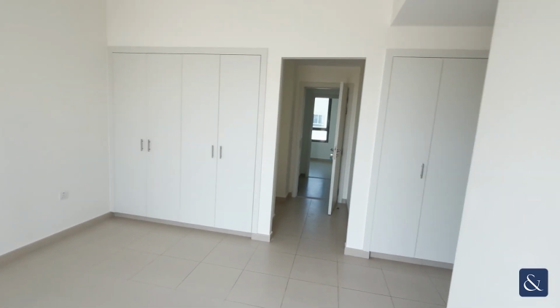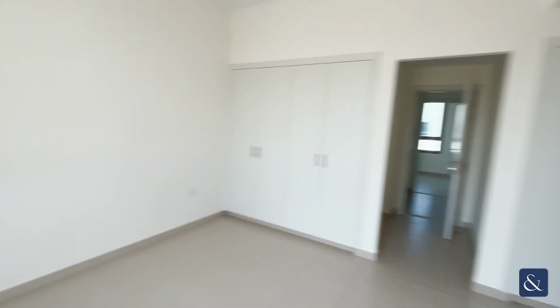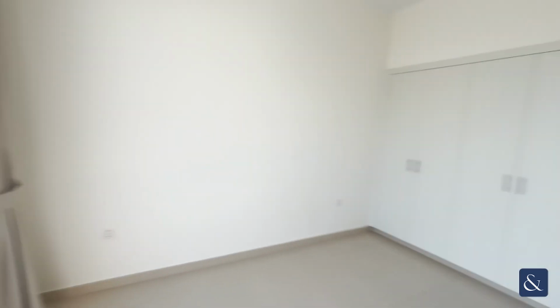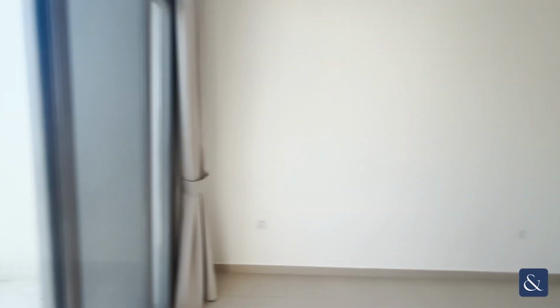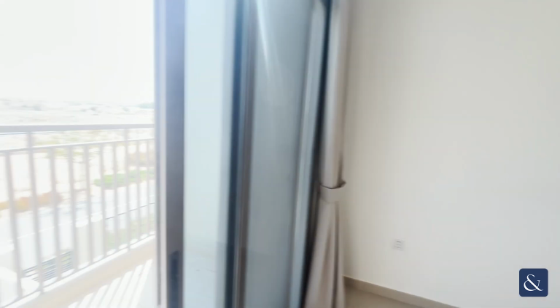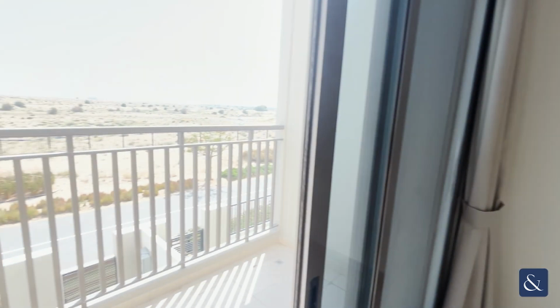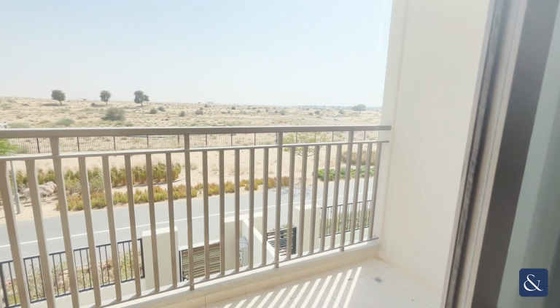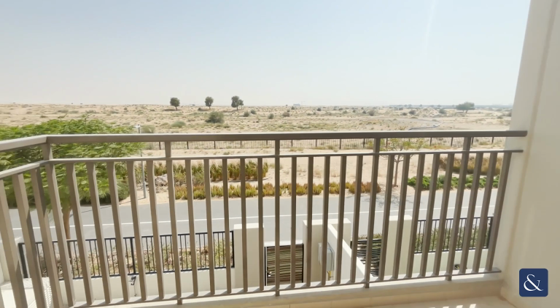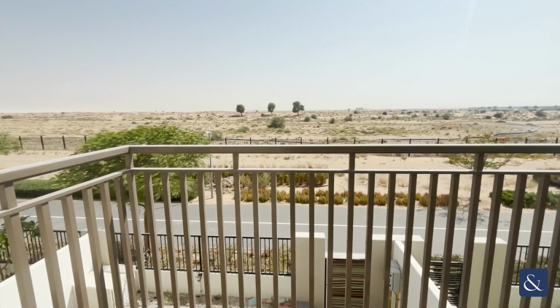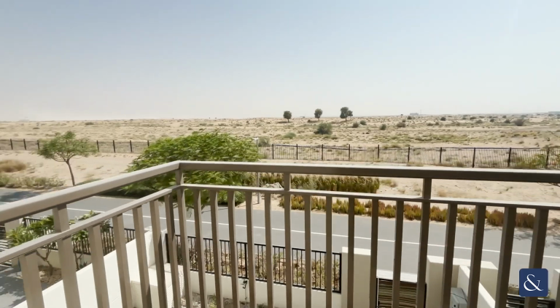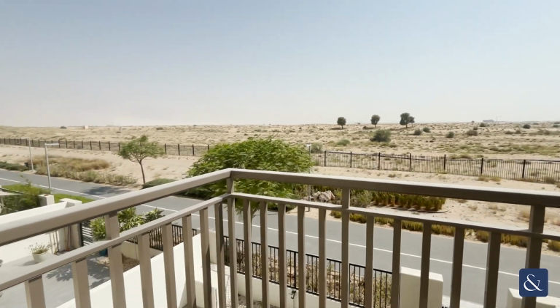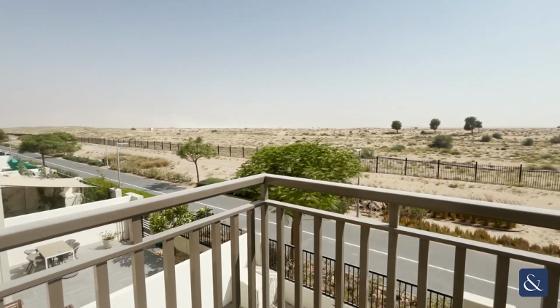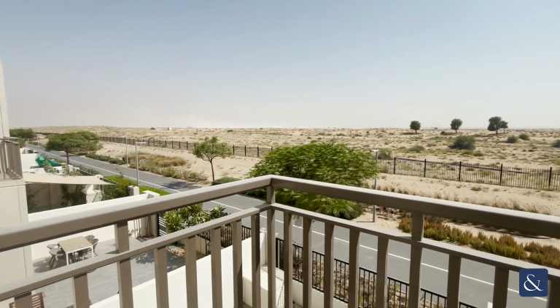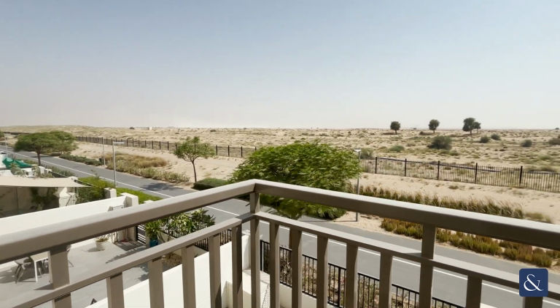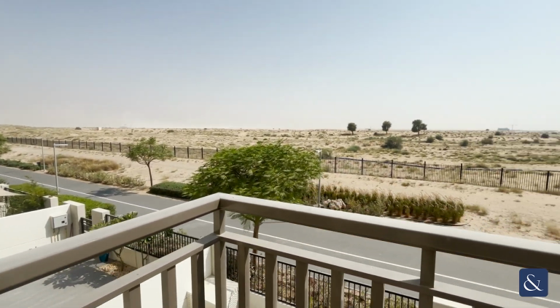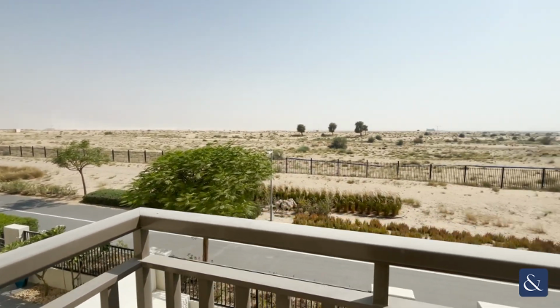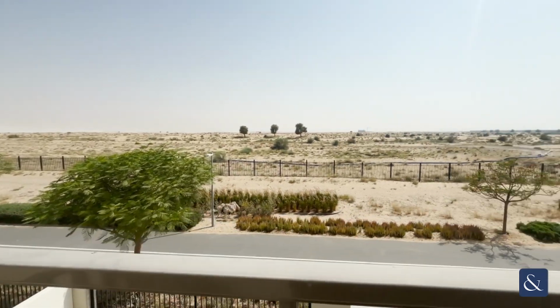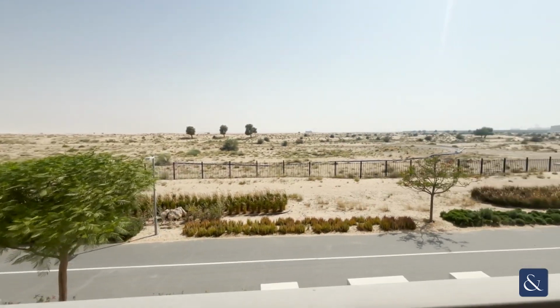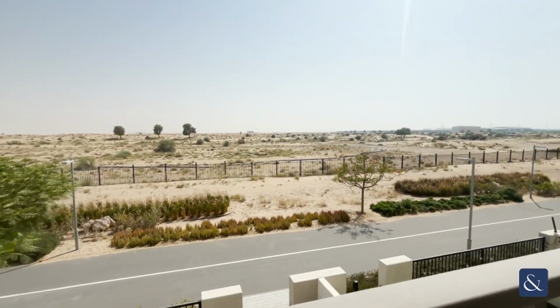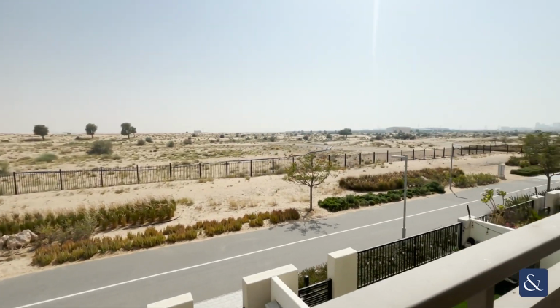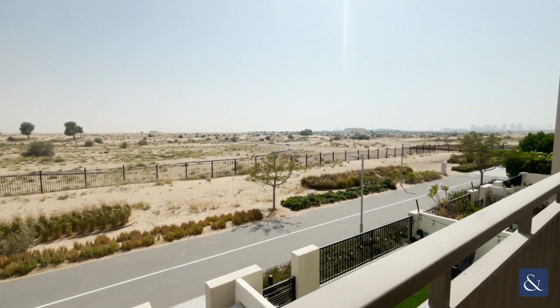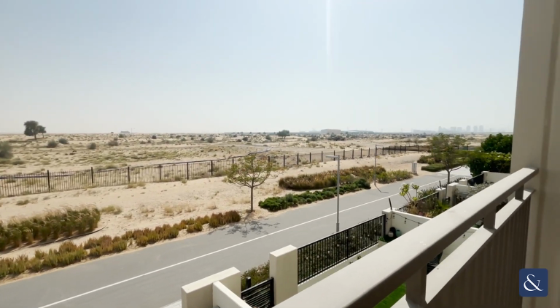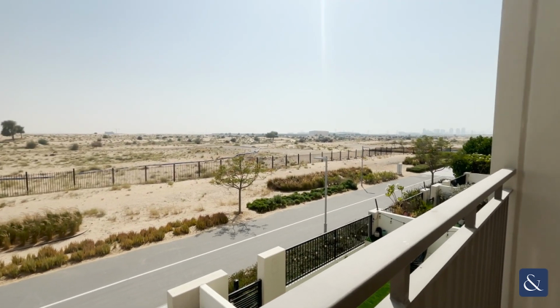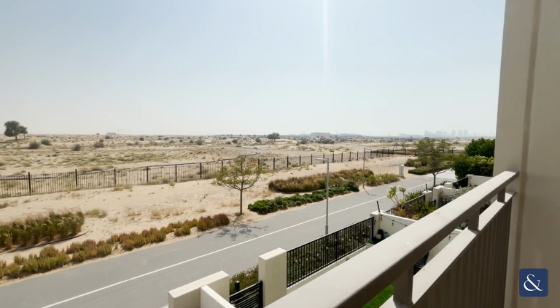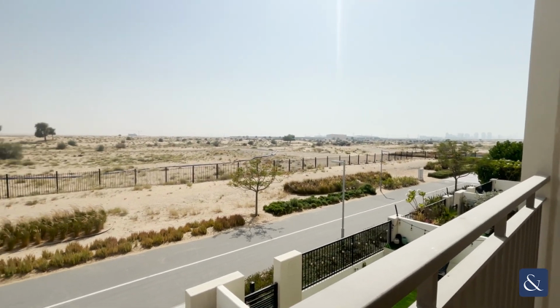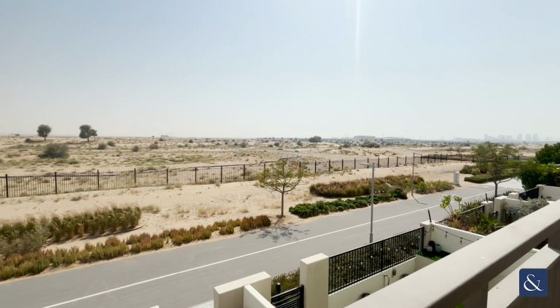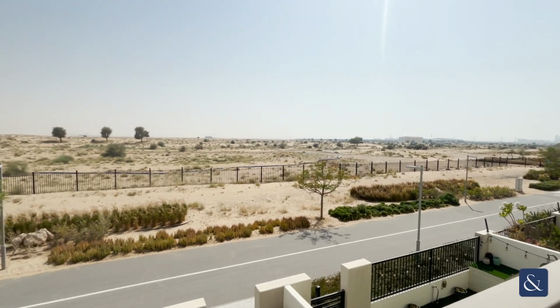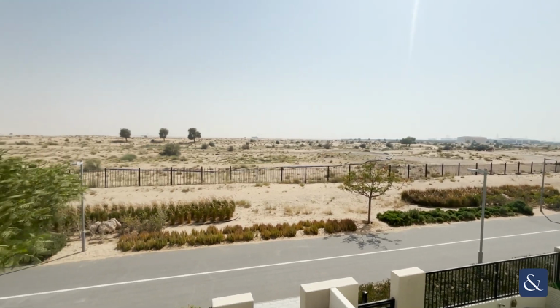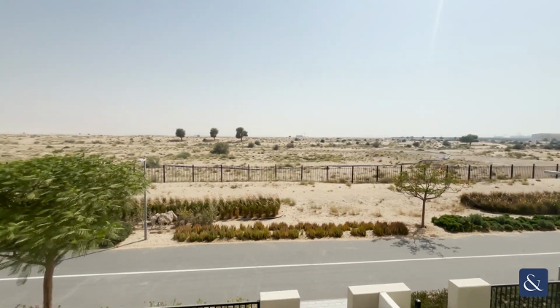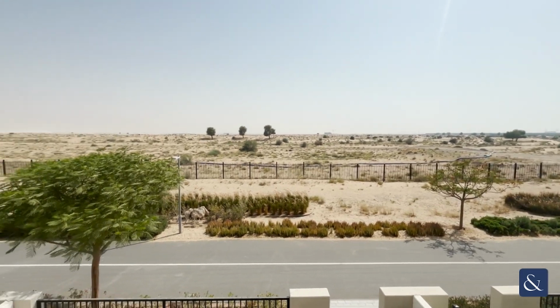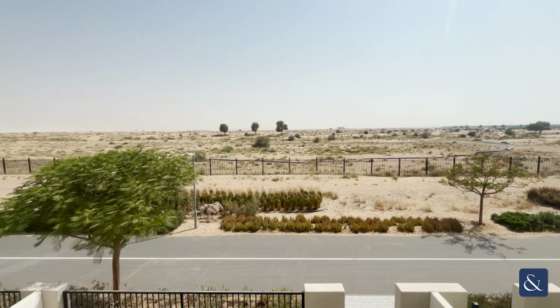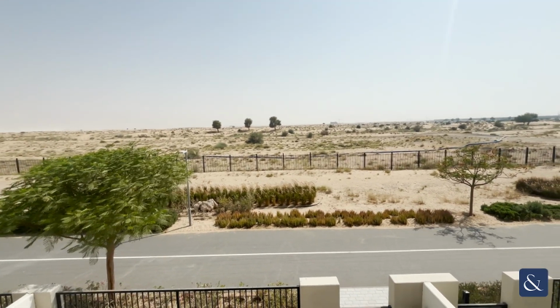This unit is single row and overlooks a desert. If you're interested in viewing this property, guys, get in touch with myself — 0585200864. Thank you.